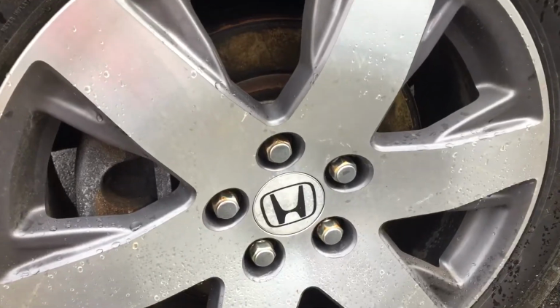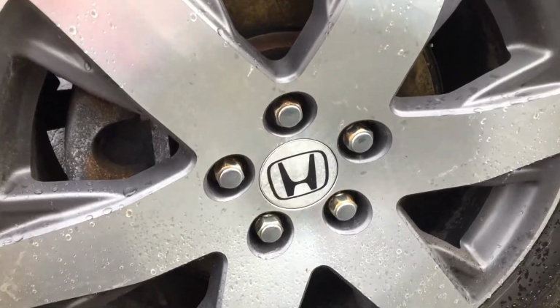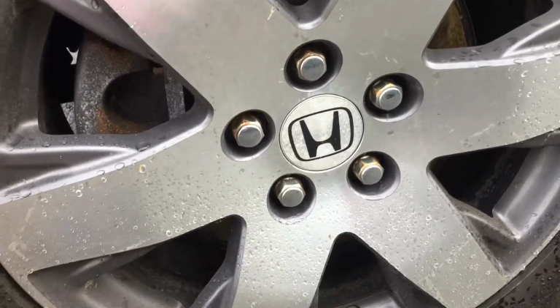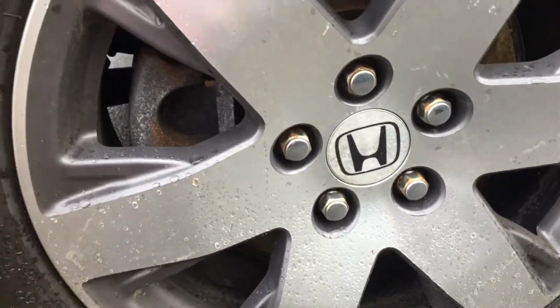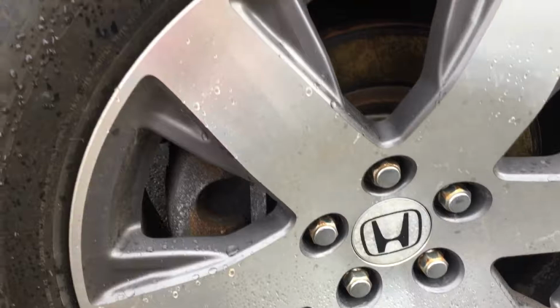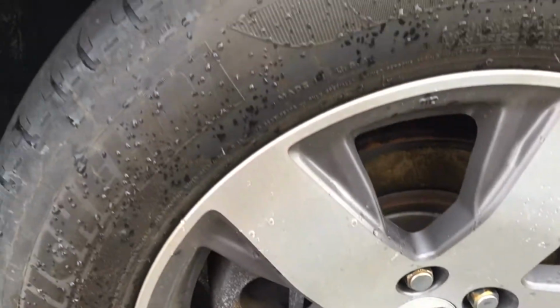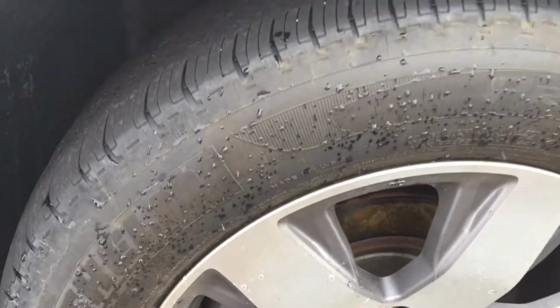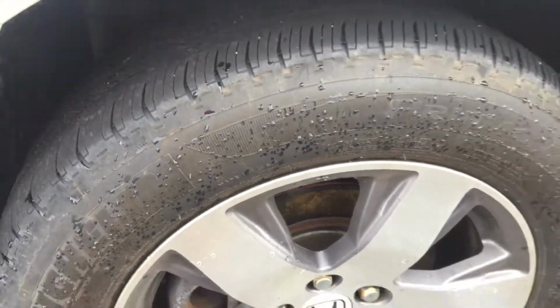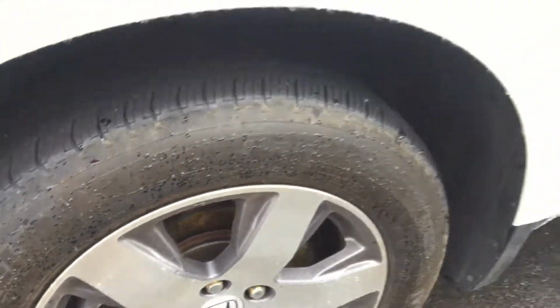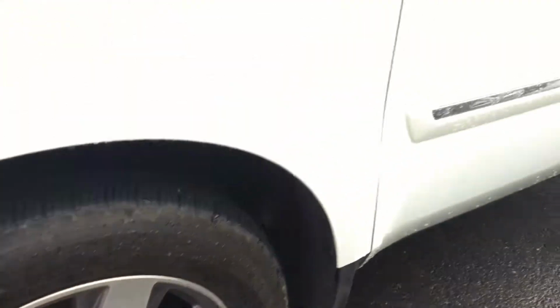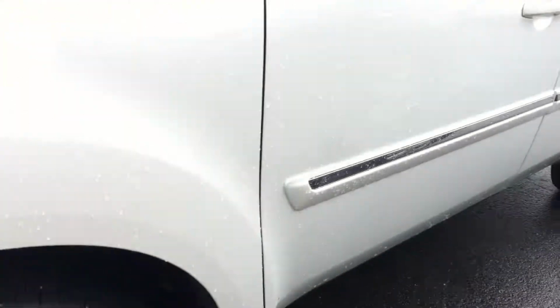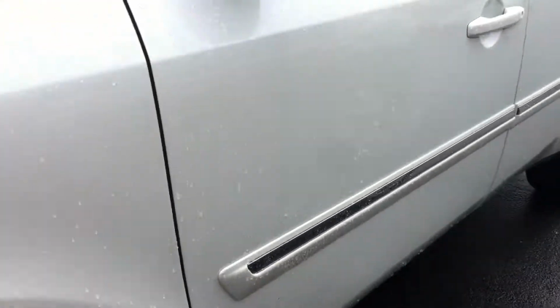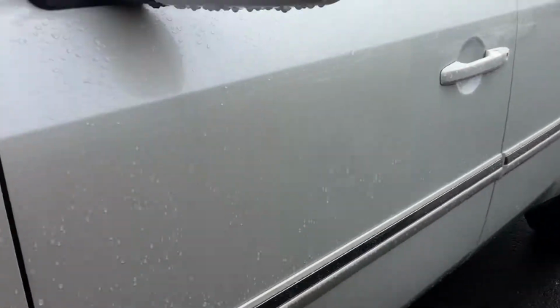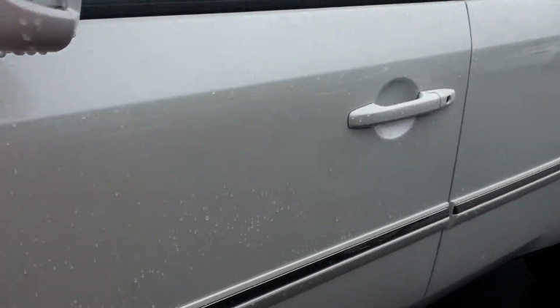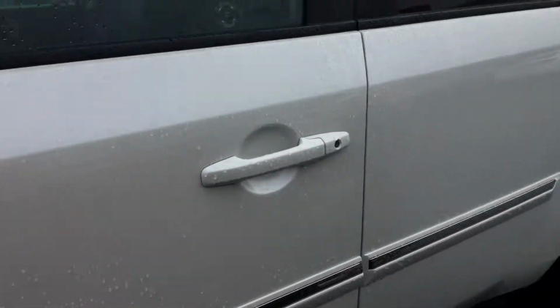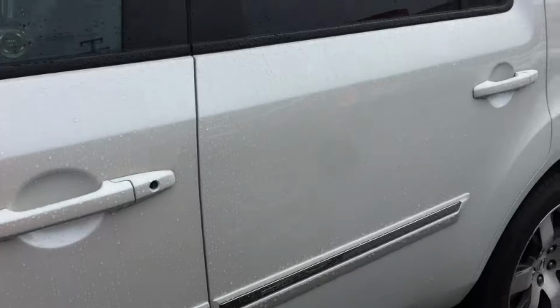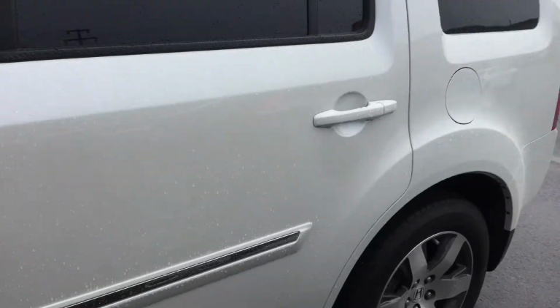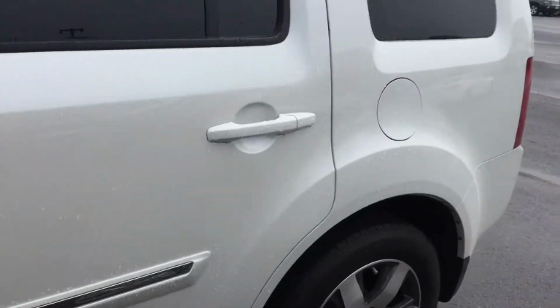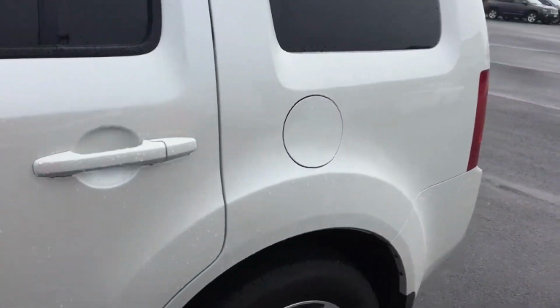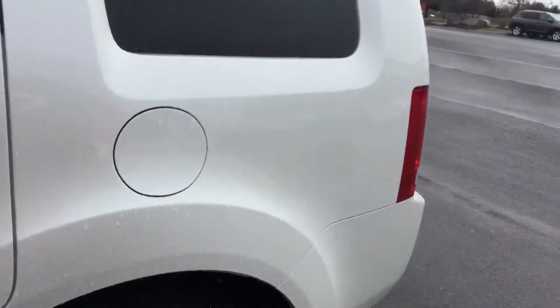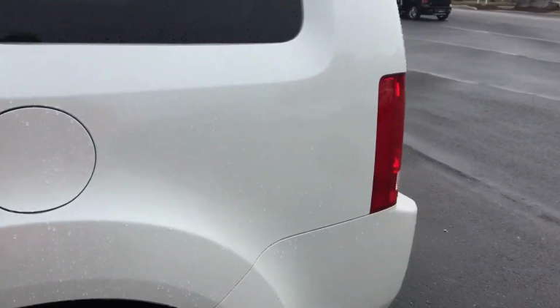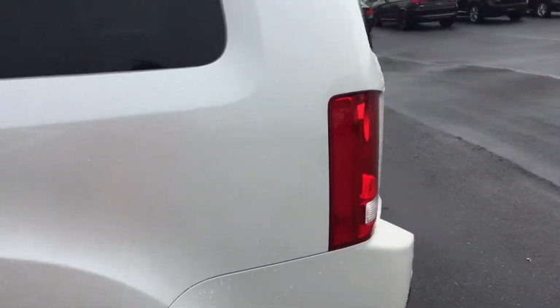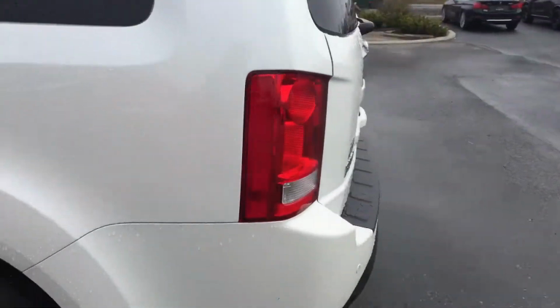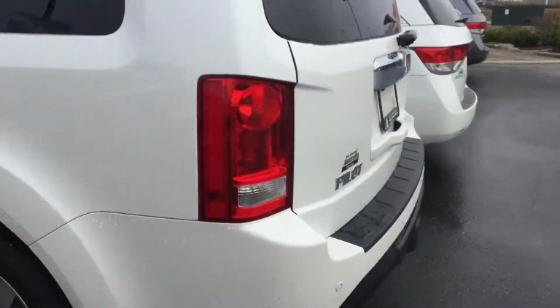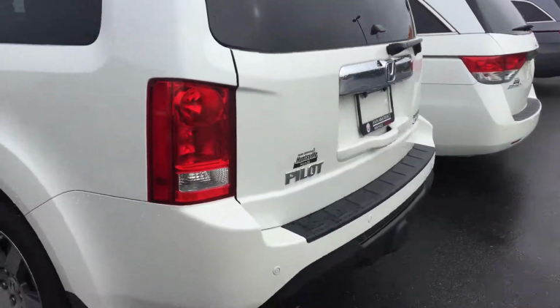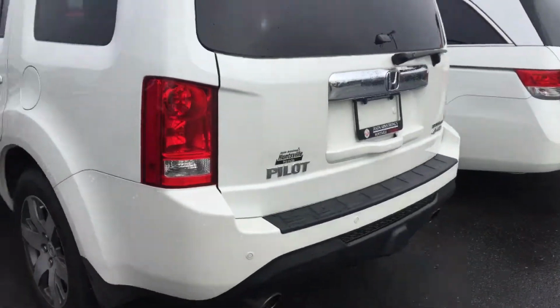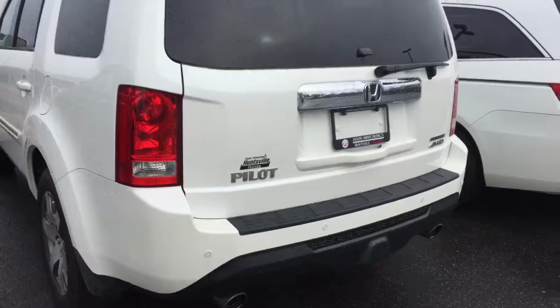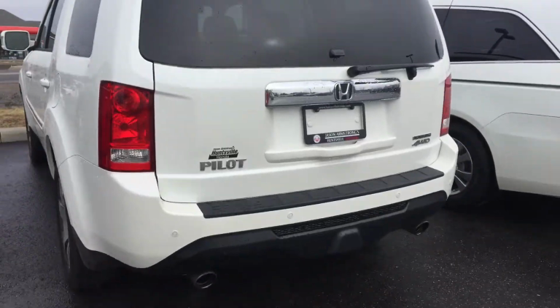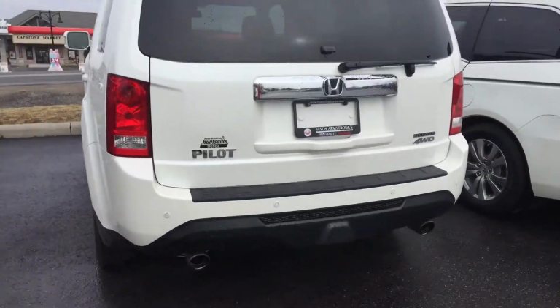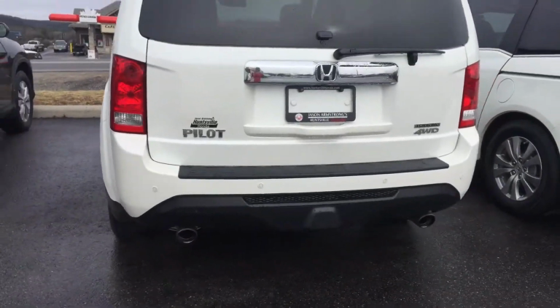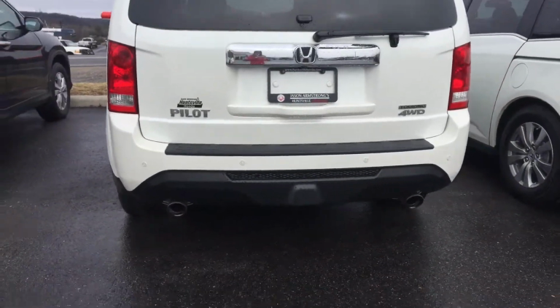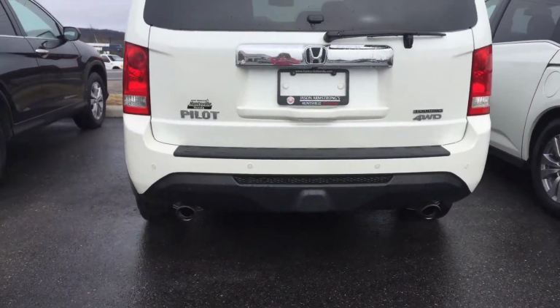The rims are in good shape. The body is in good shape as well — no major scratches or dents. There's dual exhaust in the back.